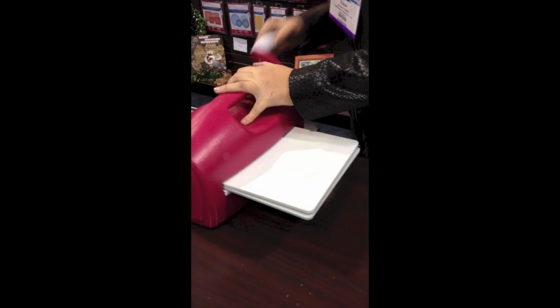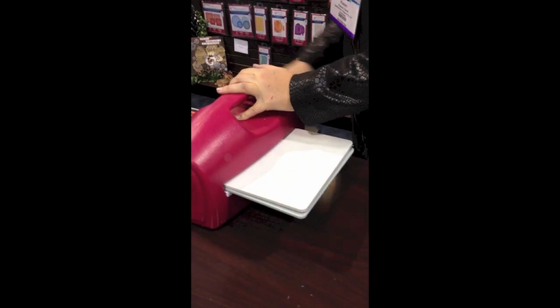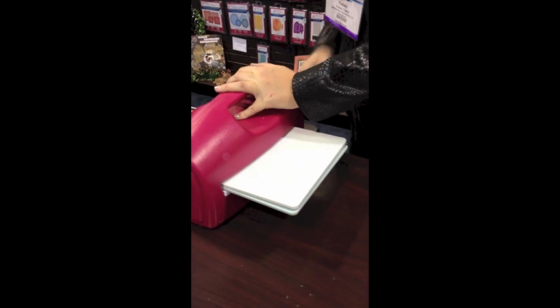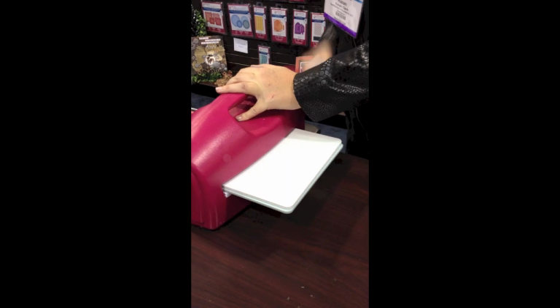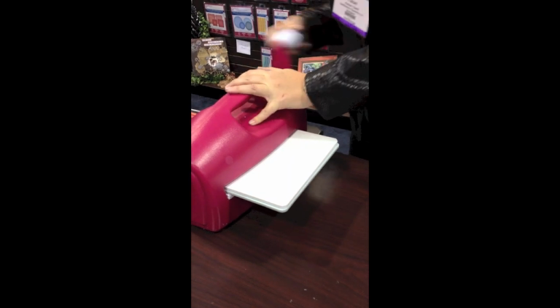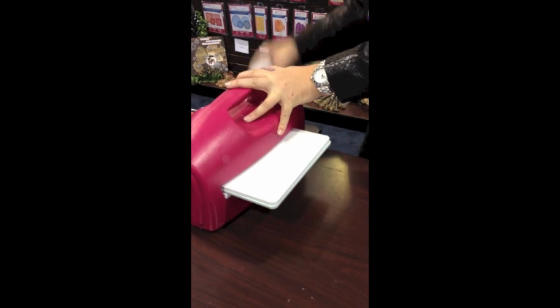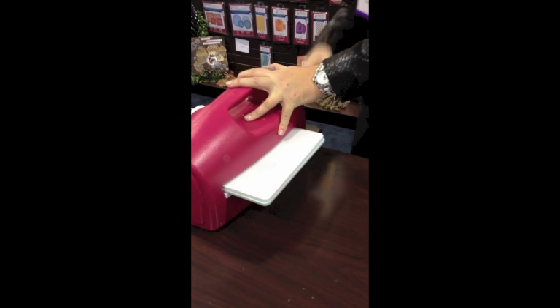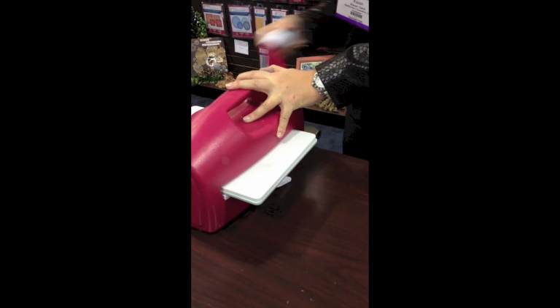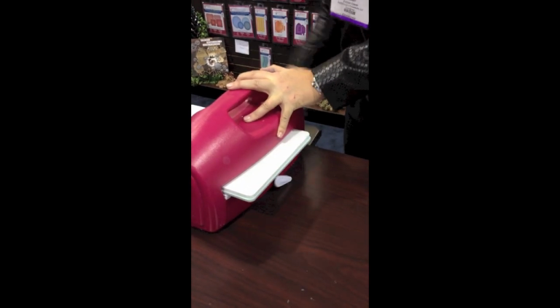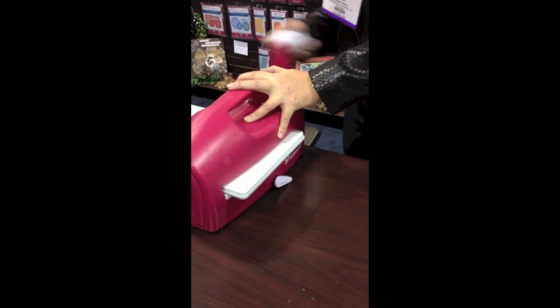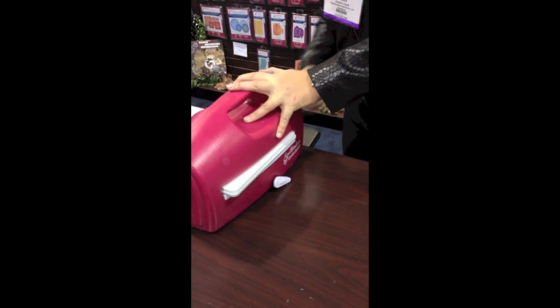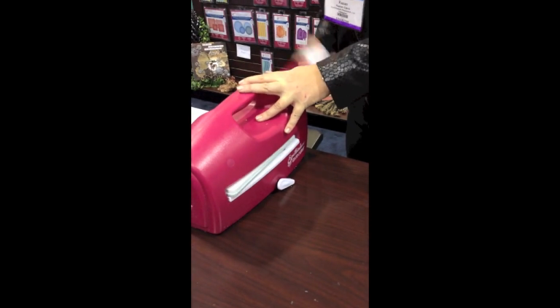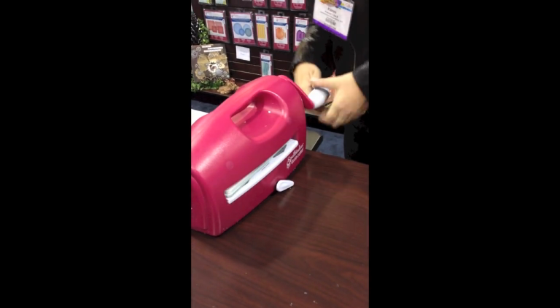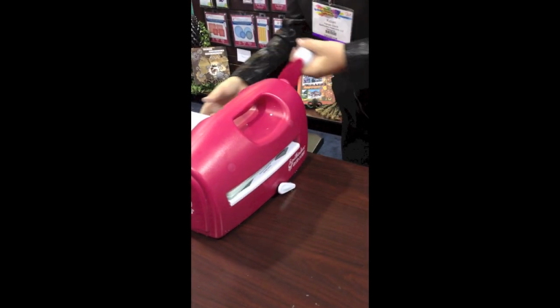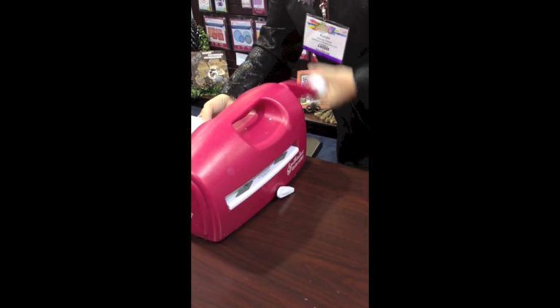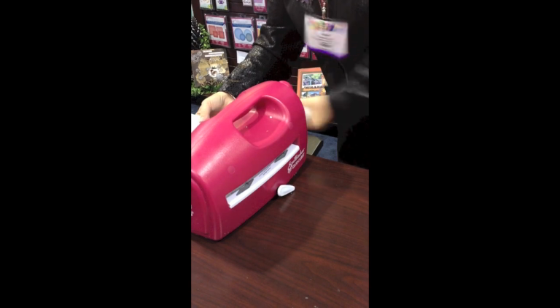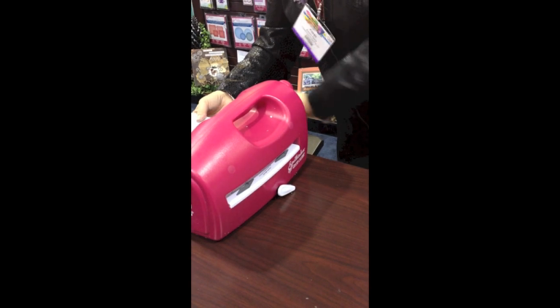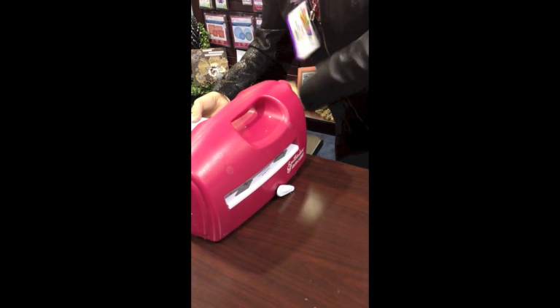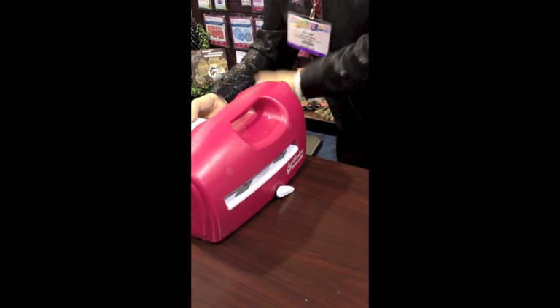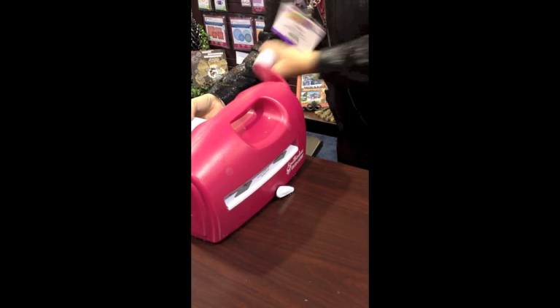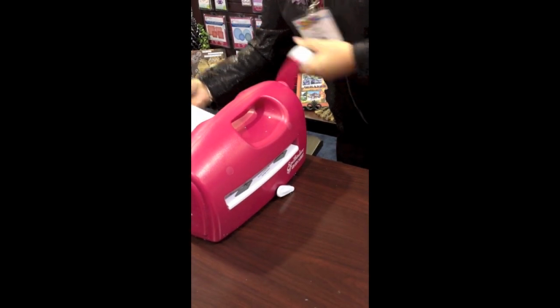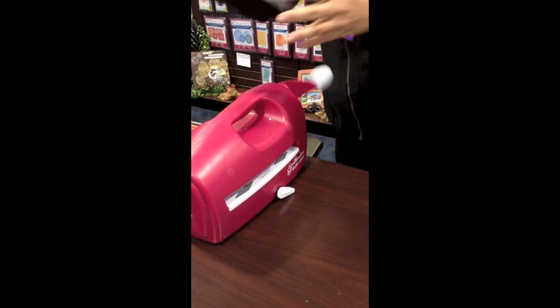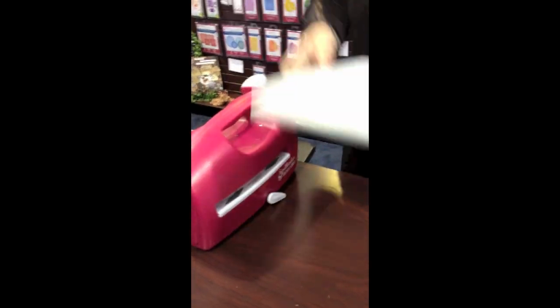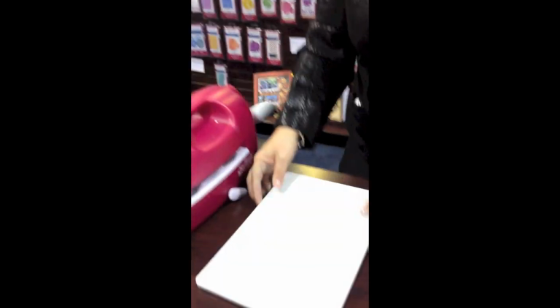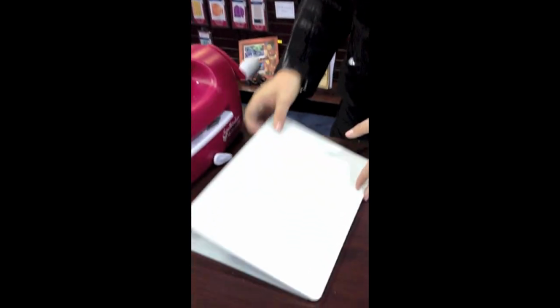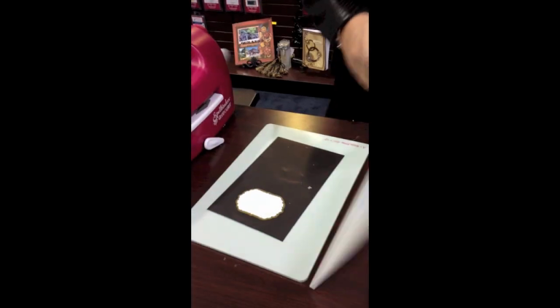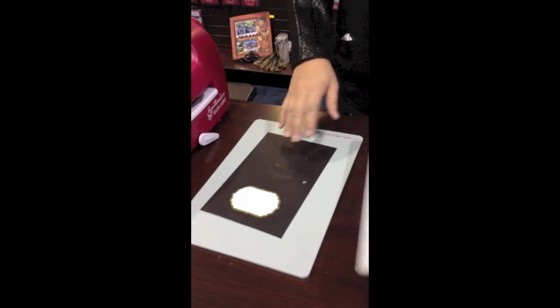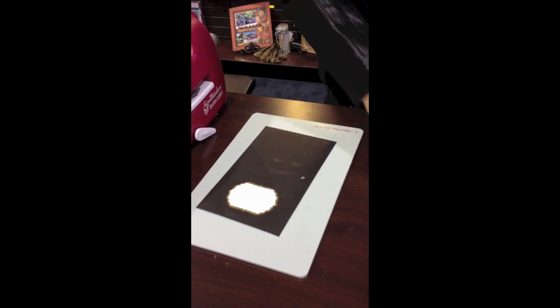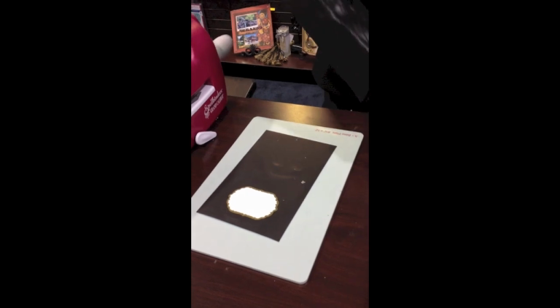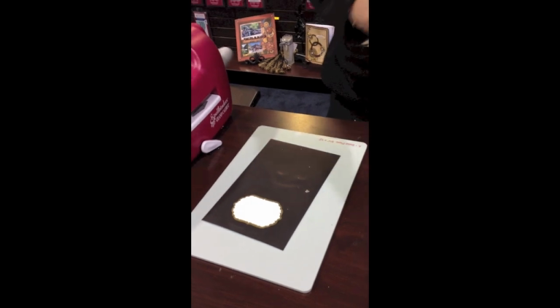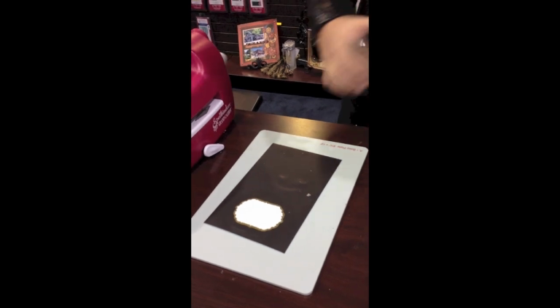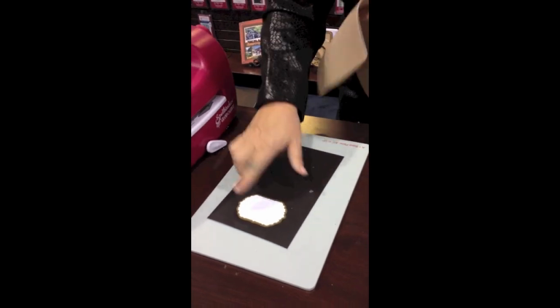Is that a different magnetic sheet? Yes, it's much — I'll show you now. And then what we're going to do is keep the paper in the die template so that we can do the embossing feature right now.